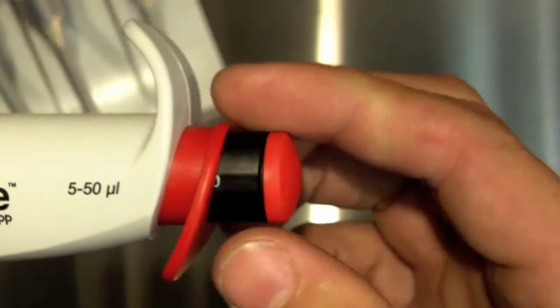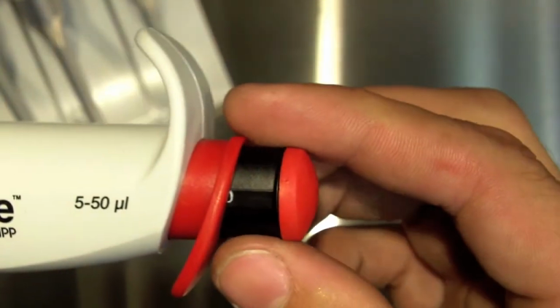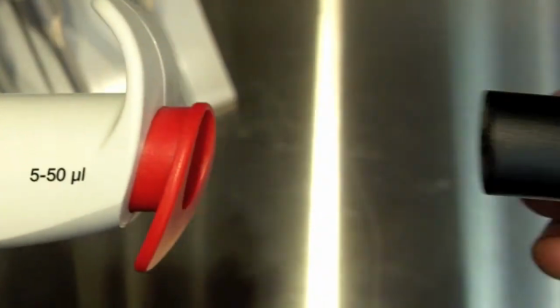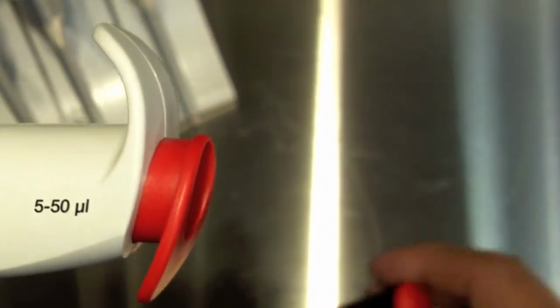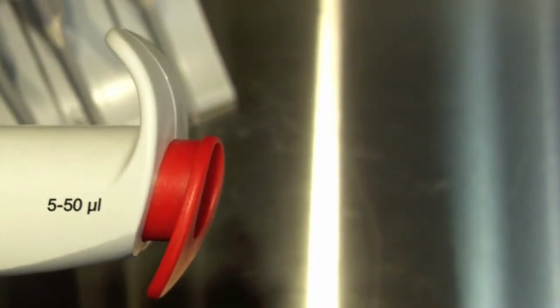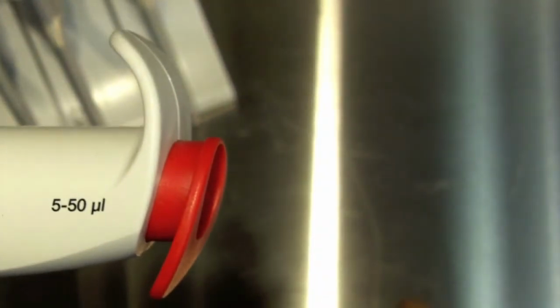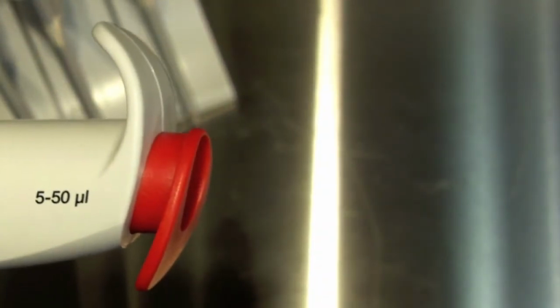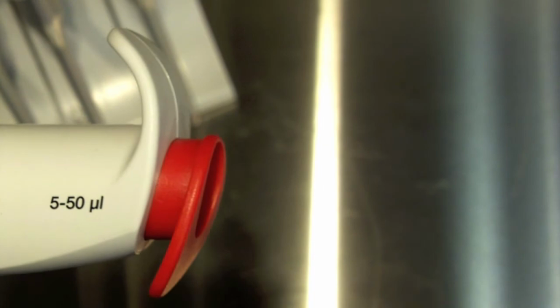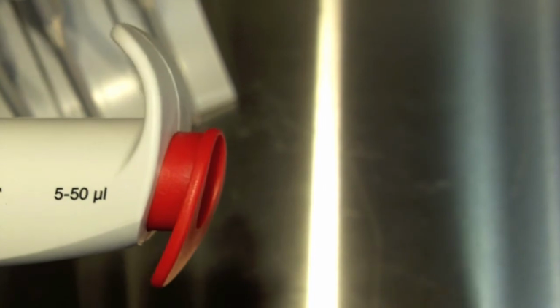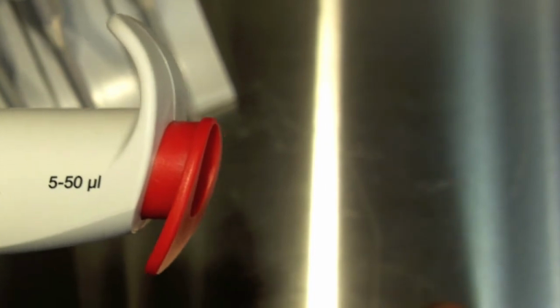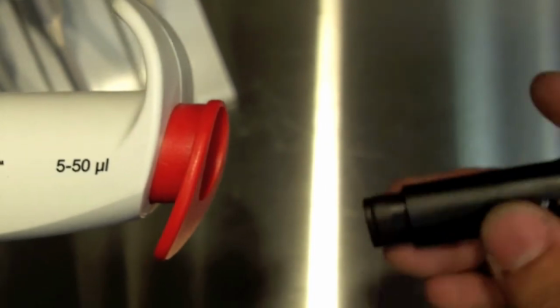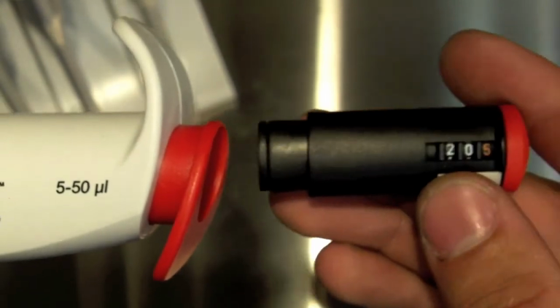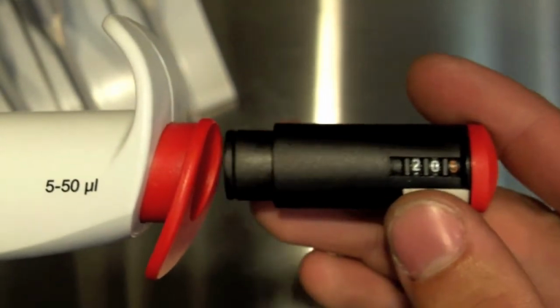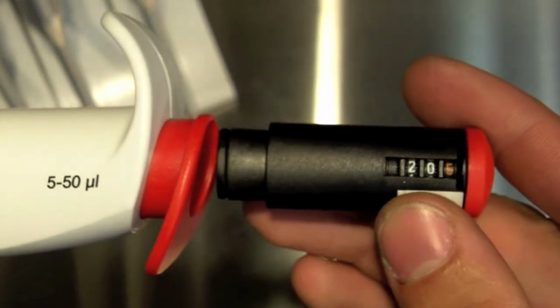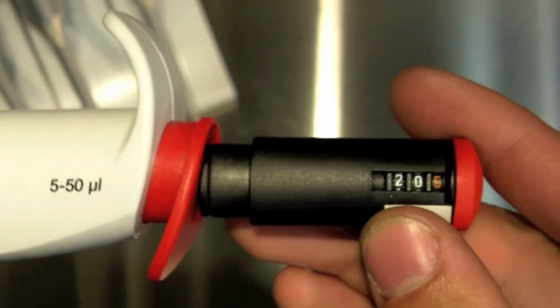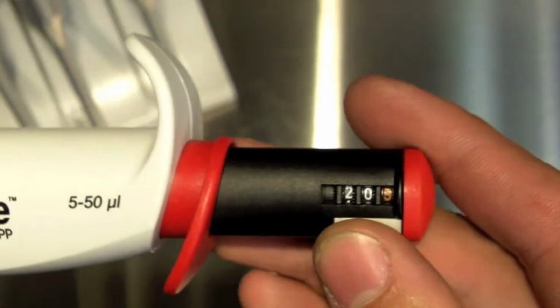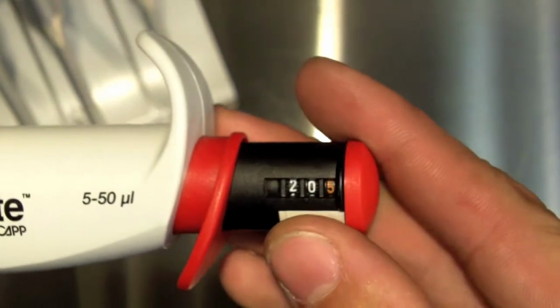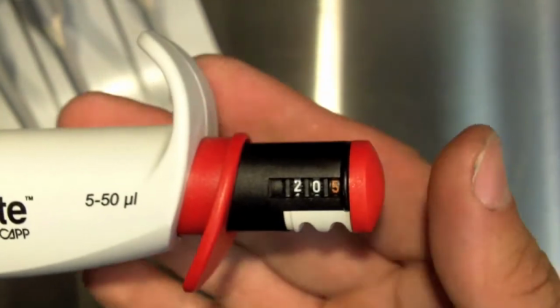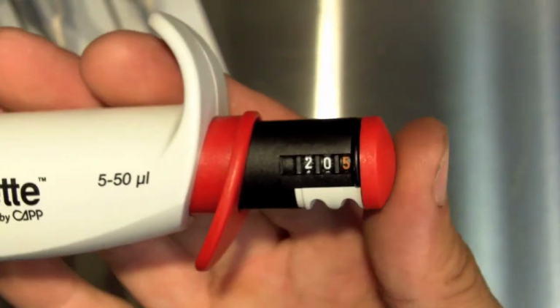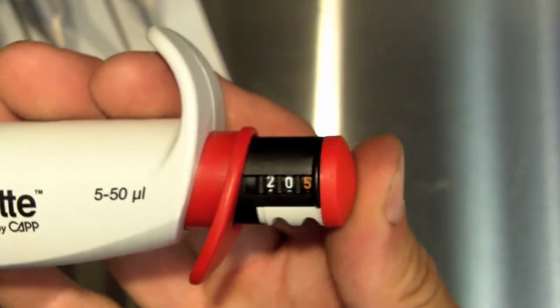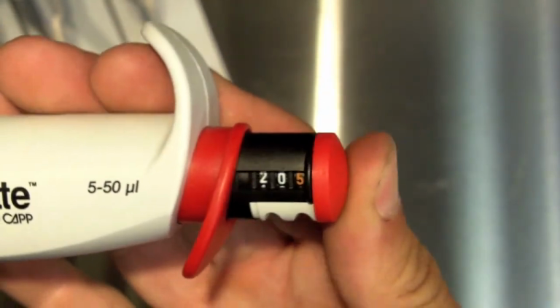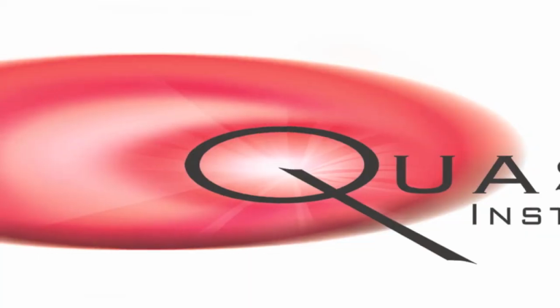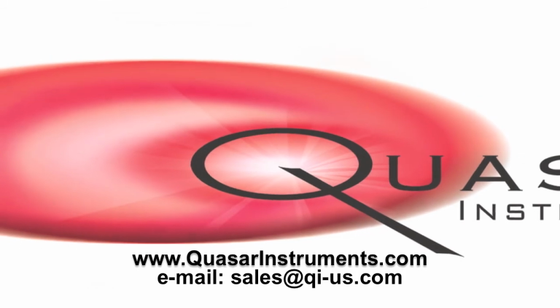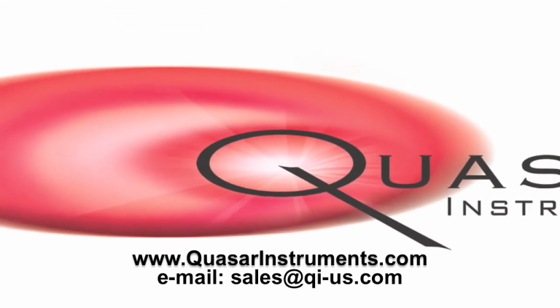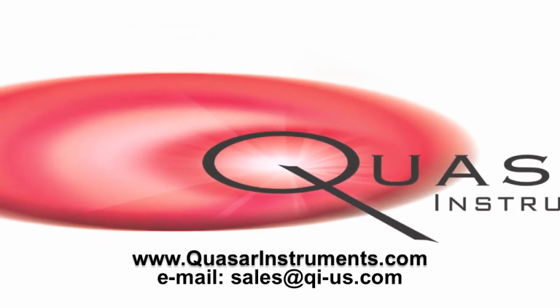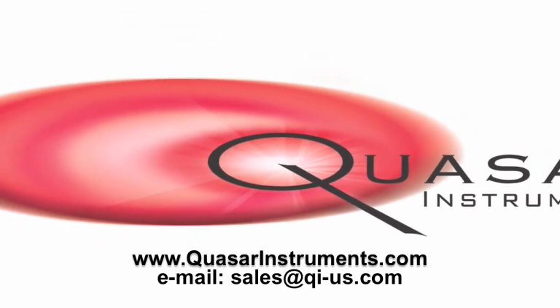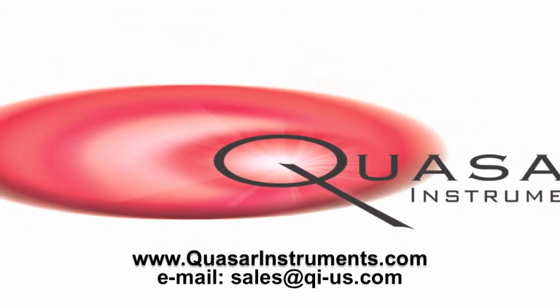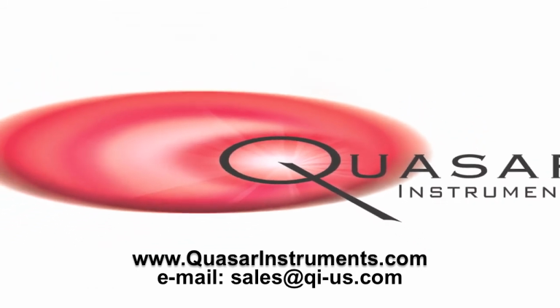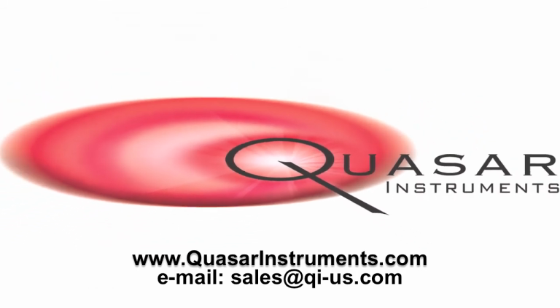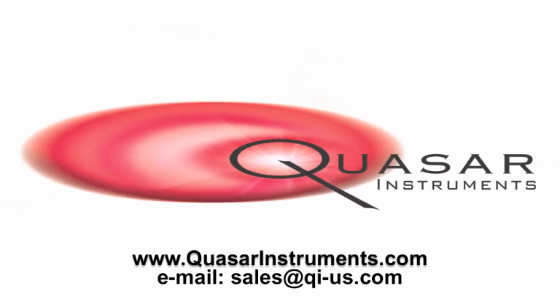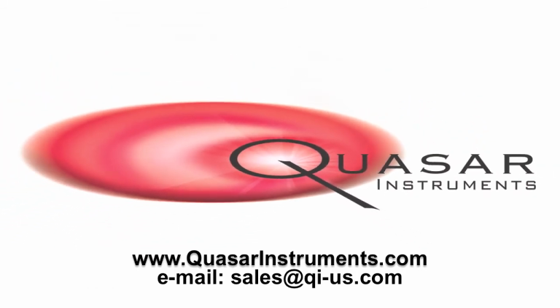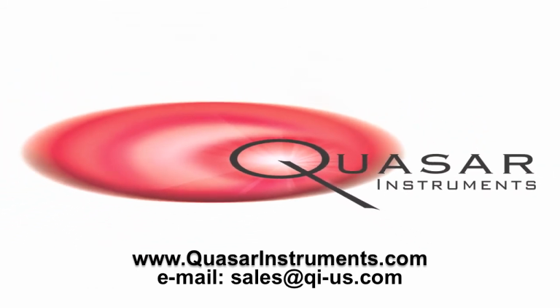When you're finished with the fixed volume, you simply take the variable volume knob and put that back in, and now you can pipette in the 5 microliter range.